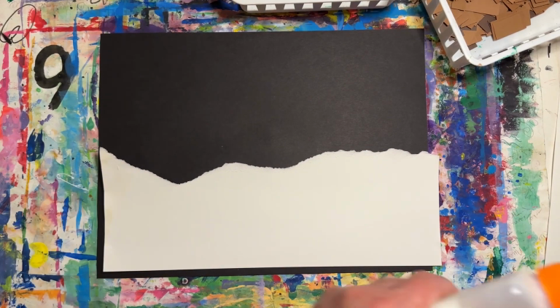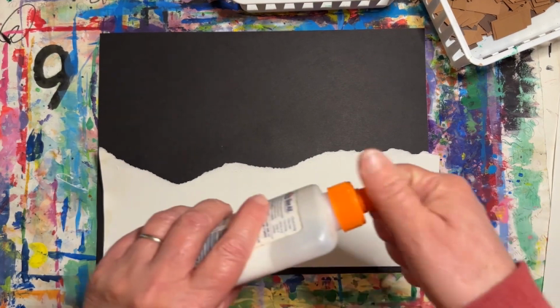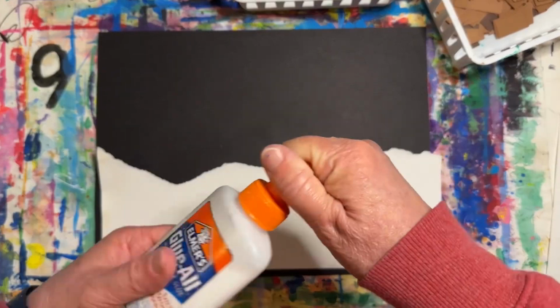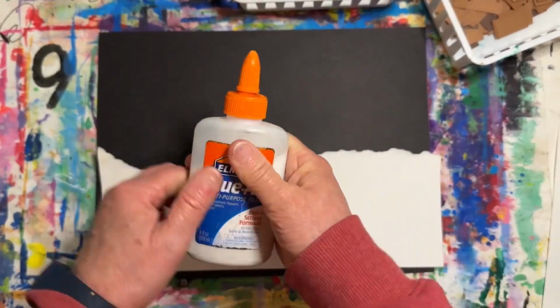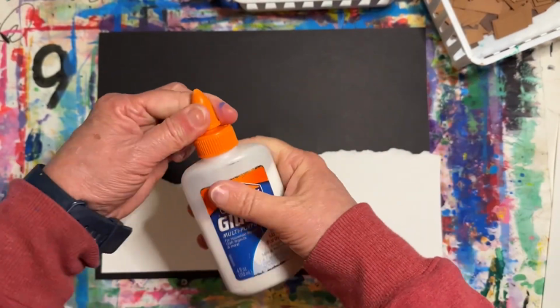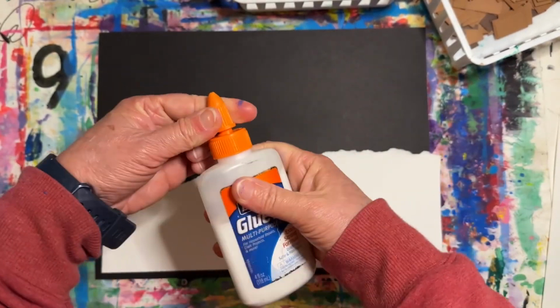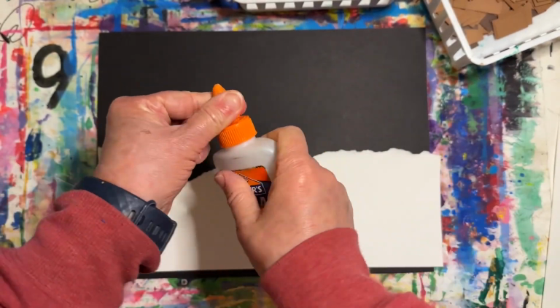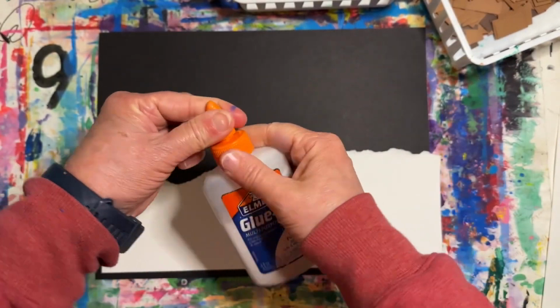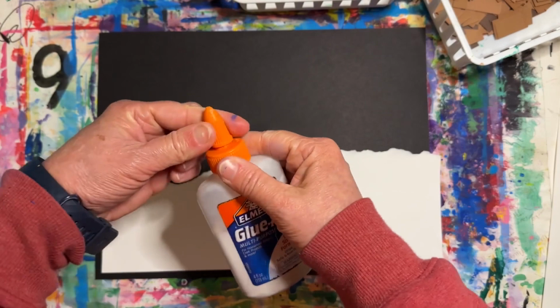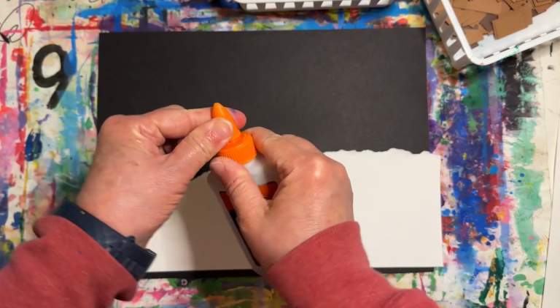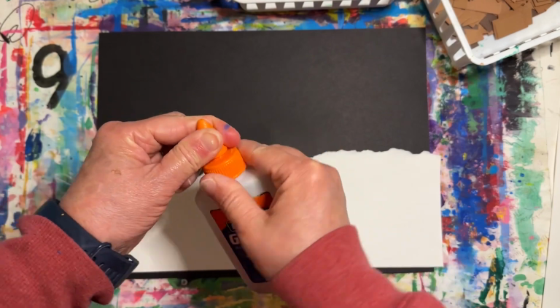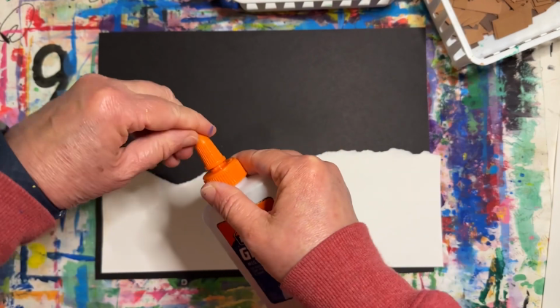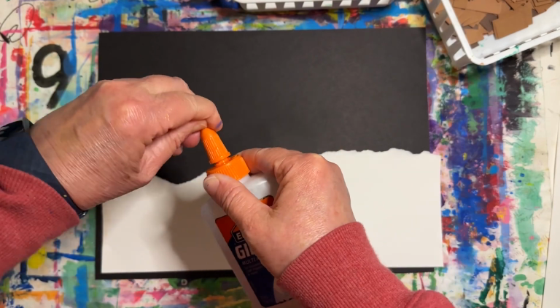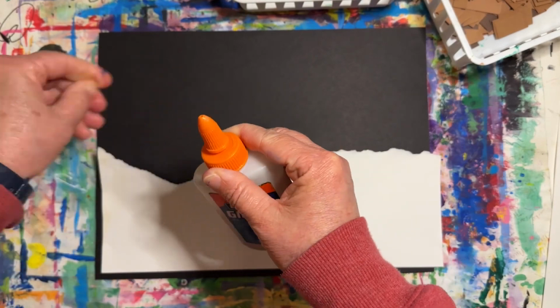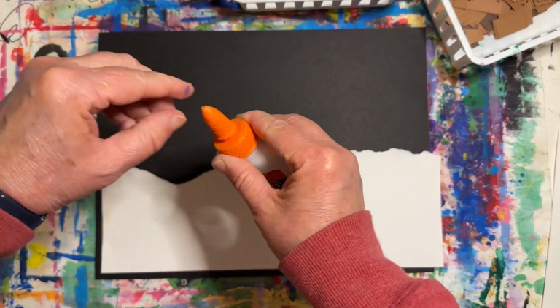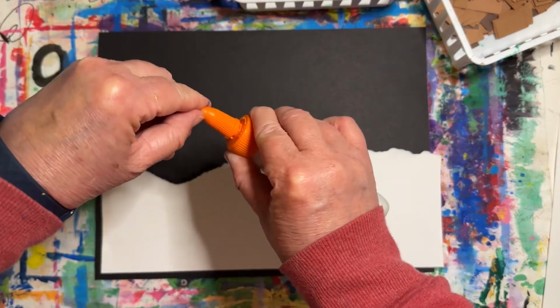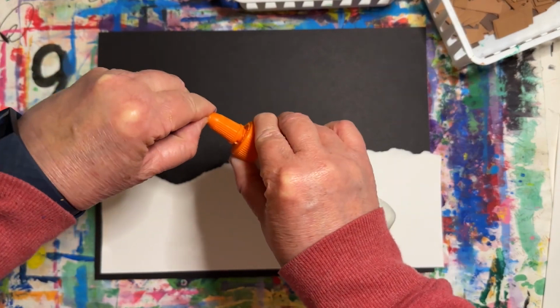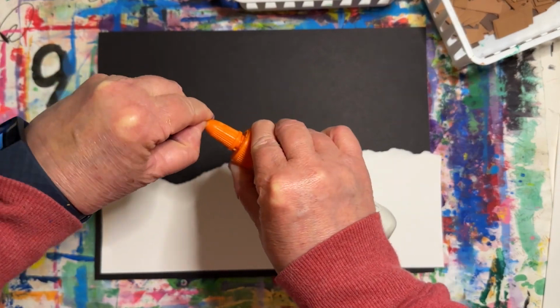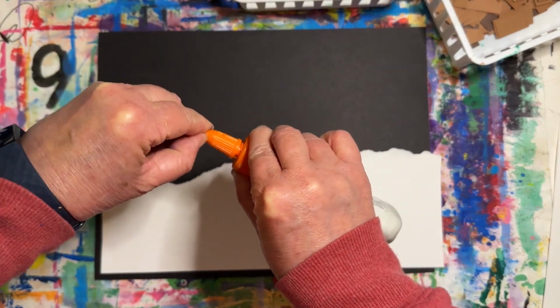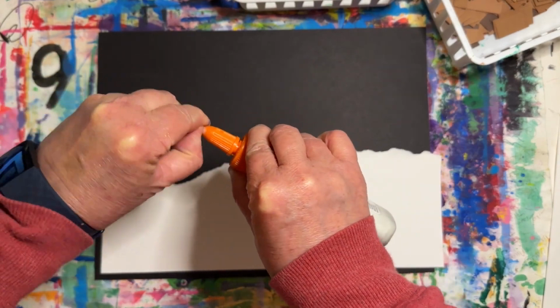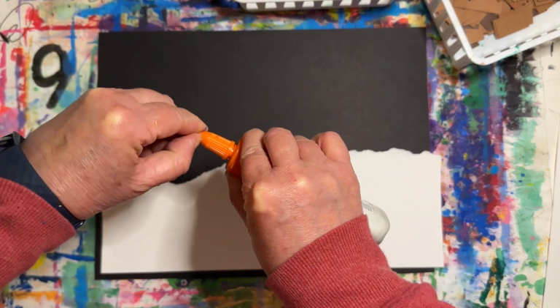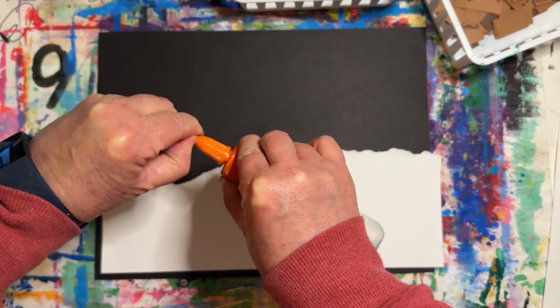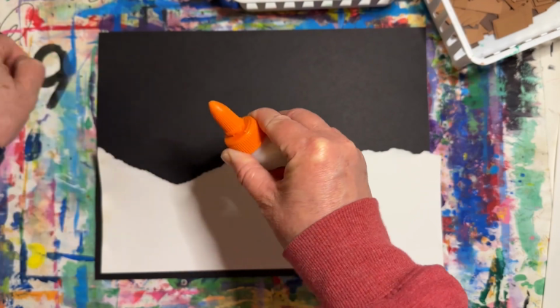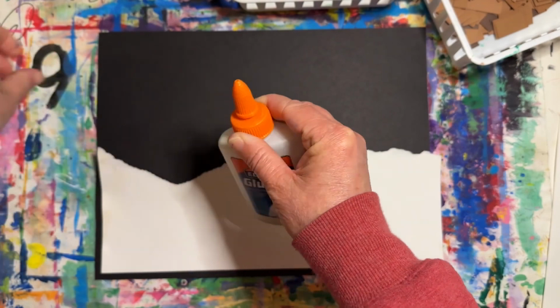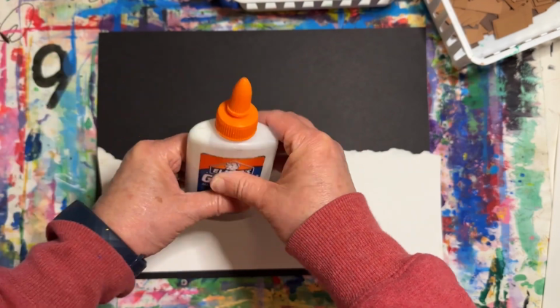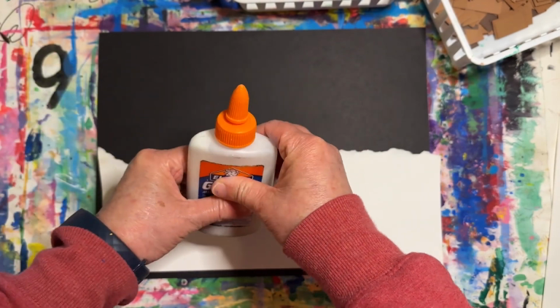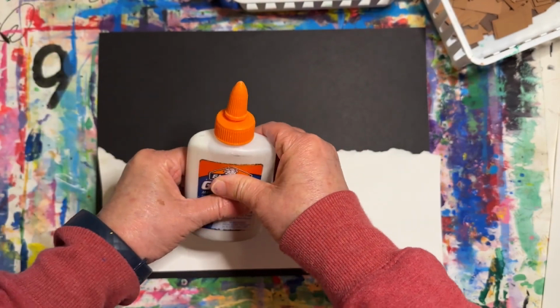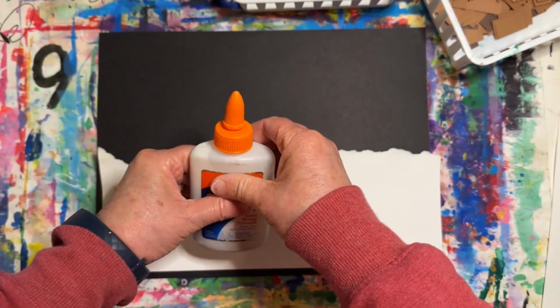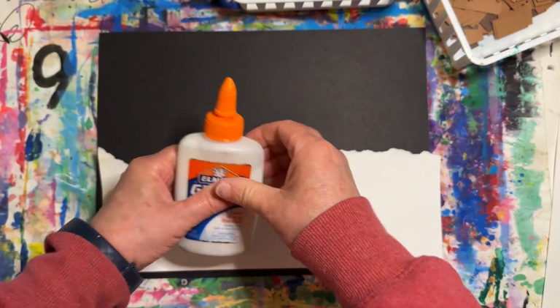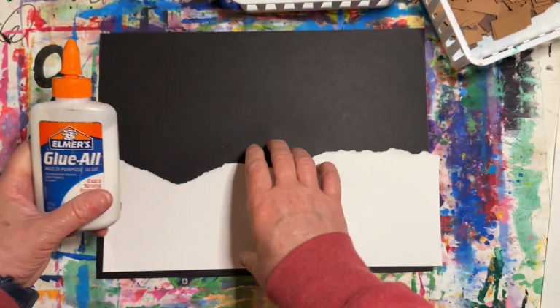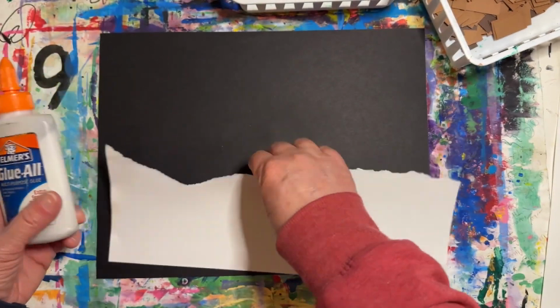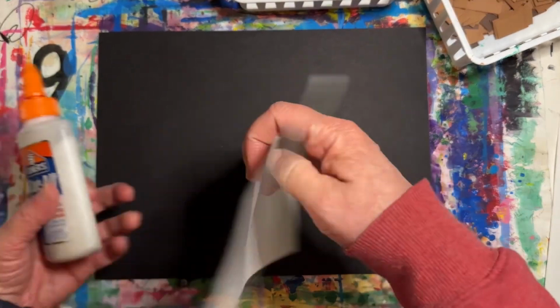Now open up your glue bottle by twisting the little orange pointy cap. Then pick off the extra dried glue. When you hear it breathing, that means it's ready.